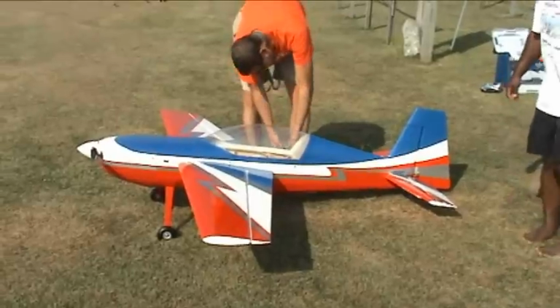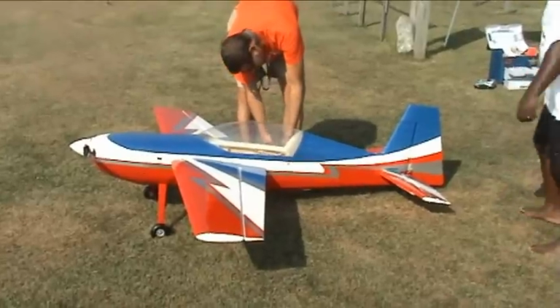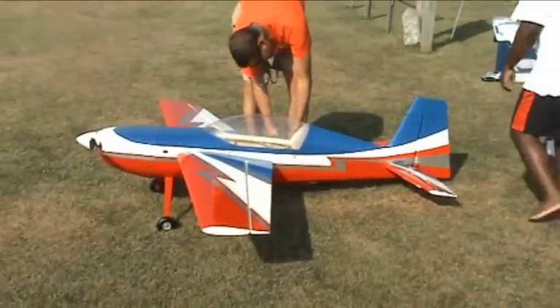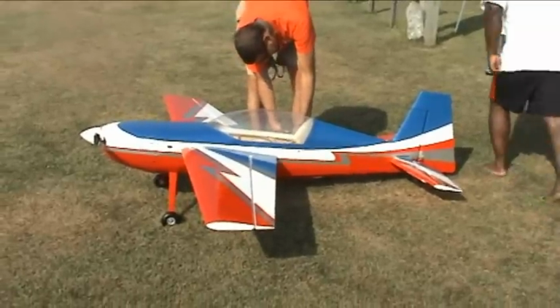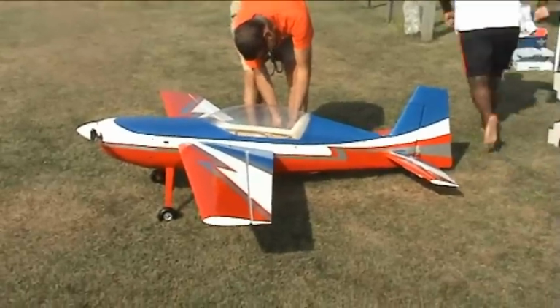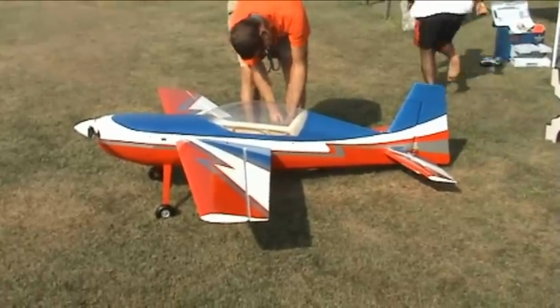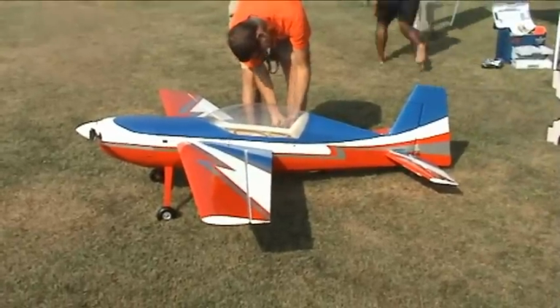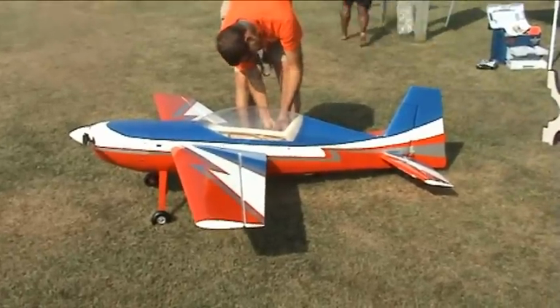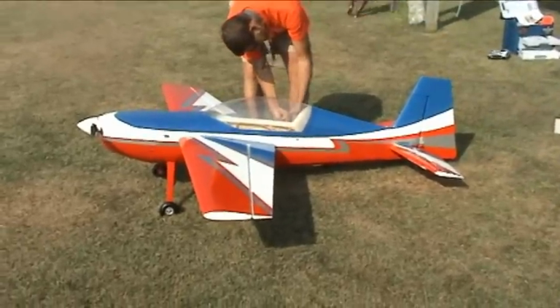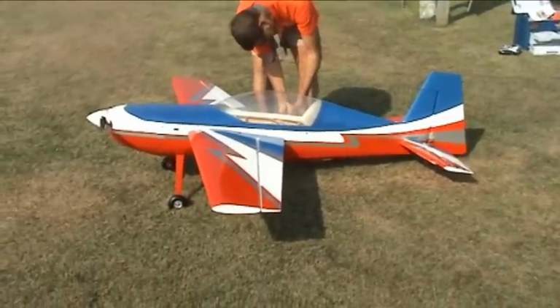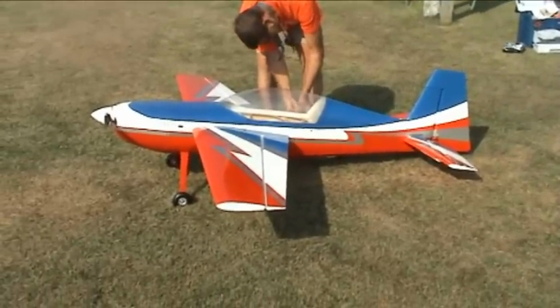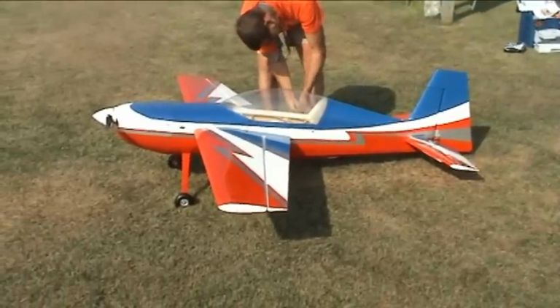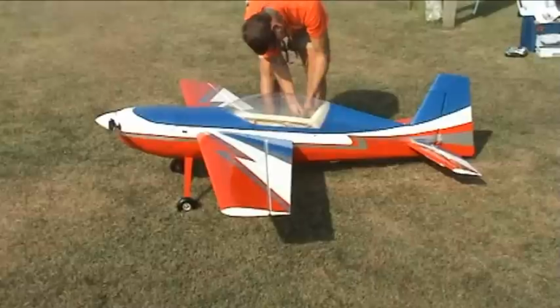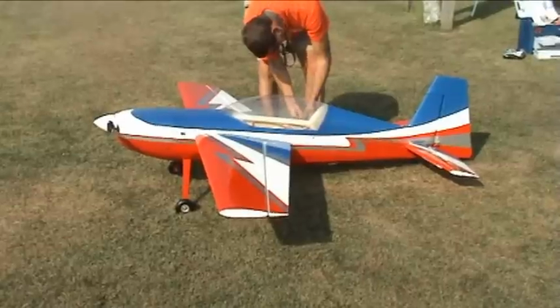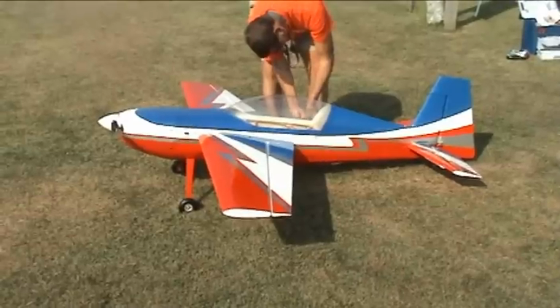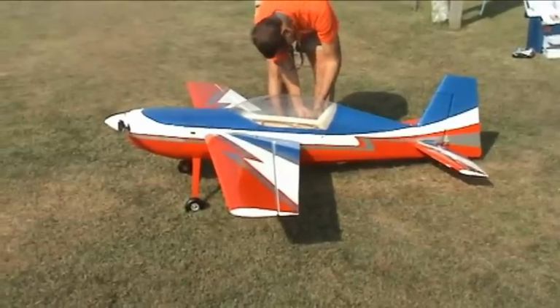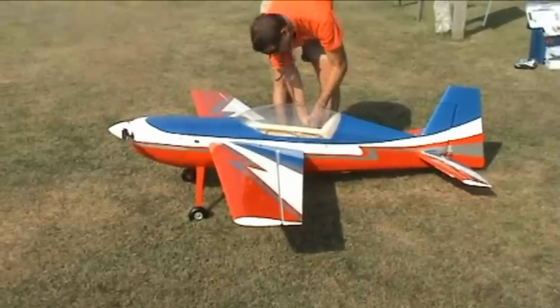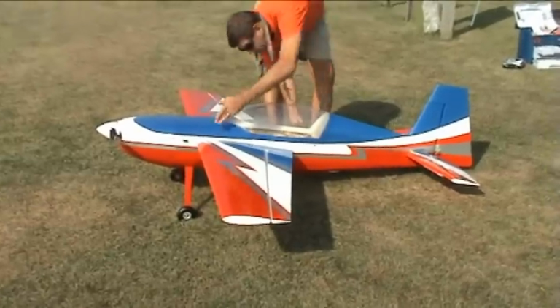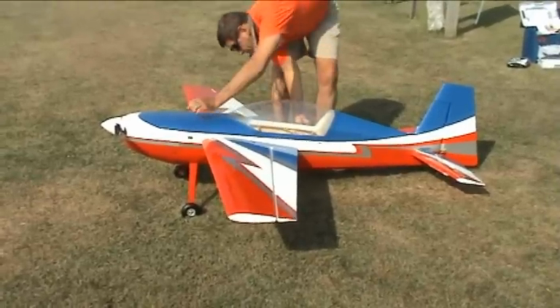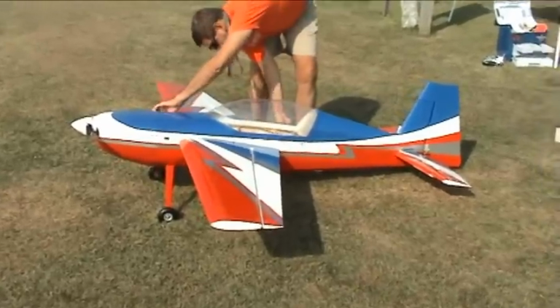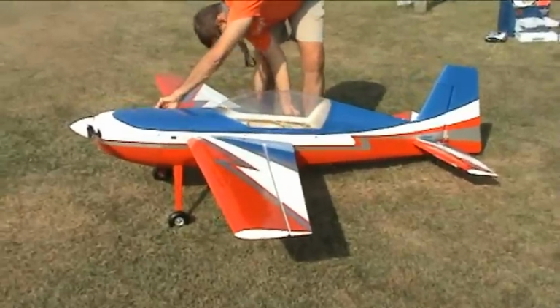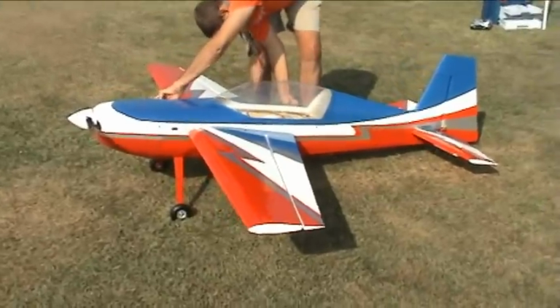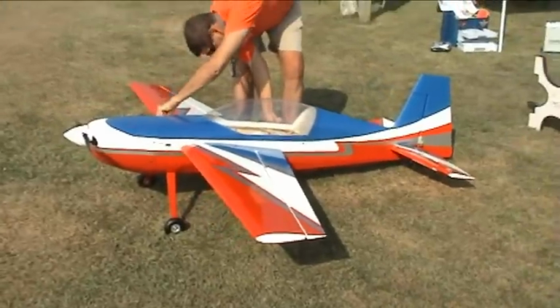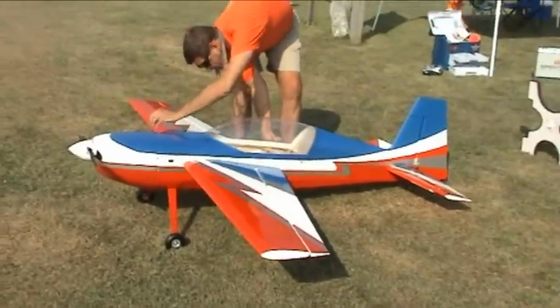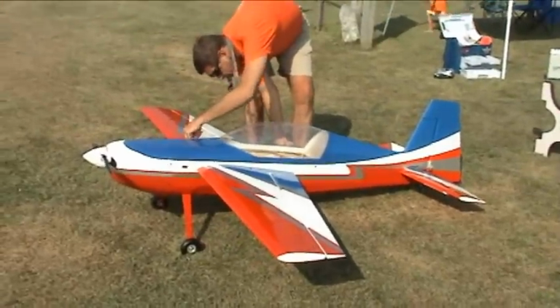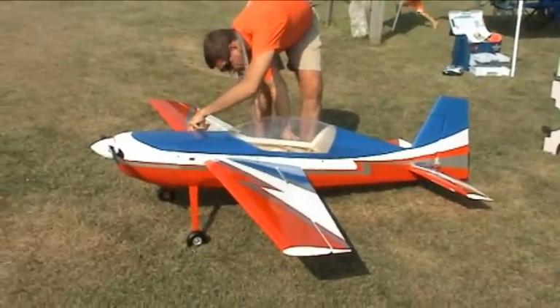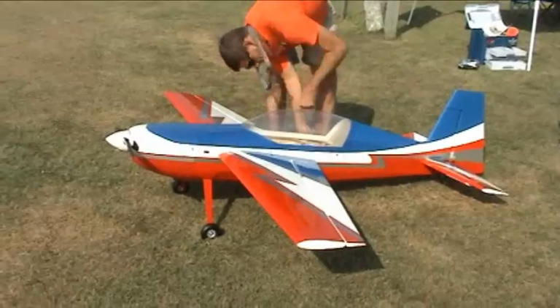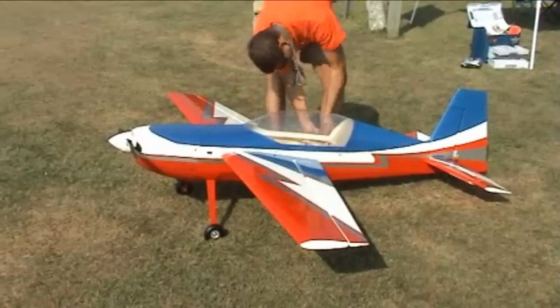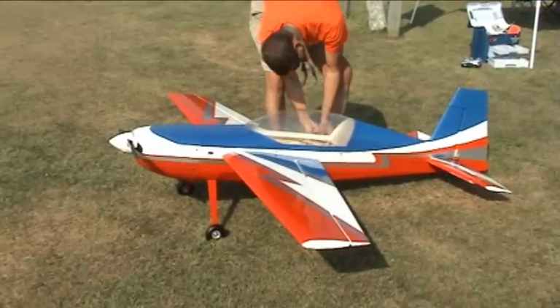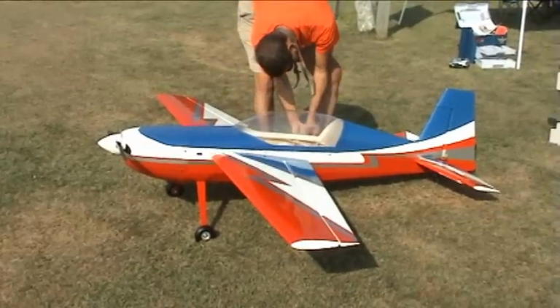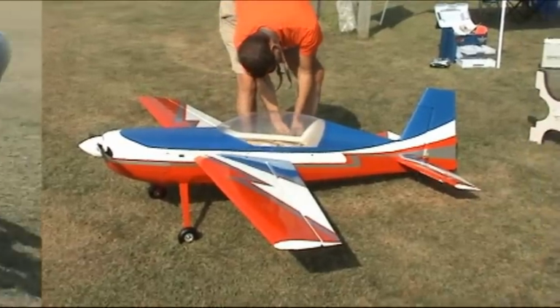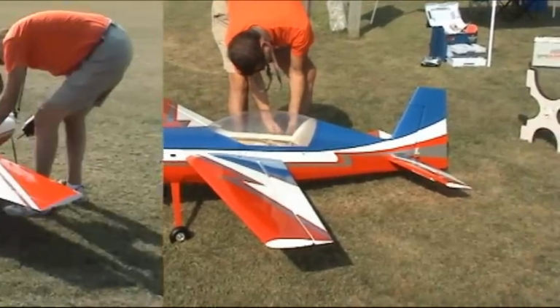This is going to be the maiden flight of the Xtreme Flight 88 inch Edge 540T electric powered, running the Hacker A80-10 motor.